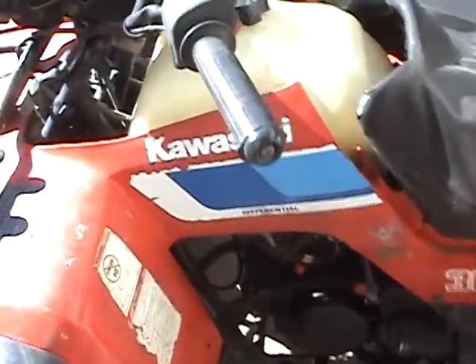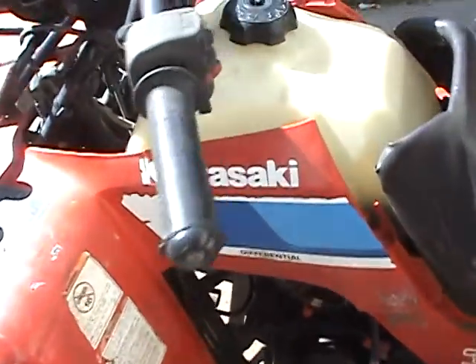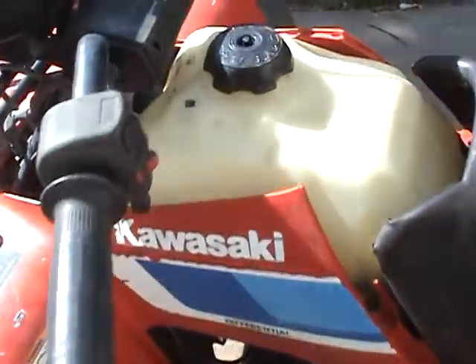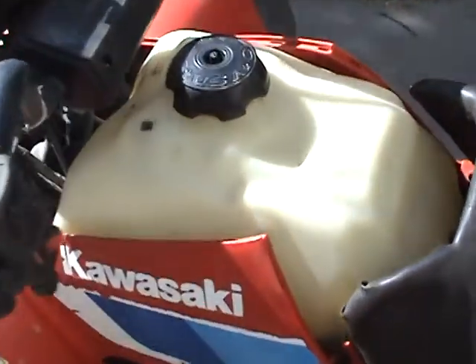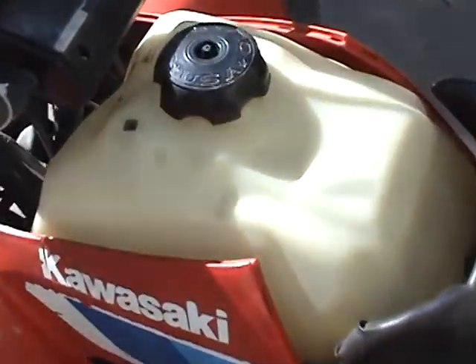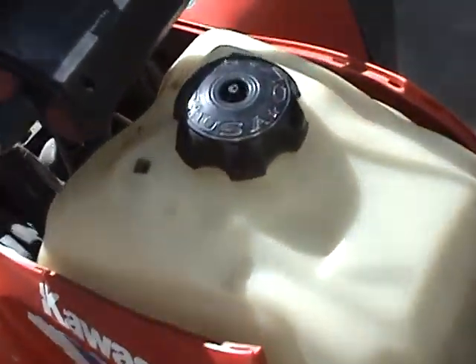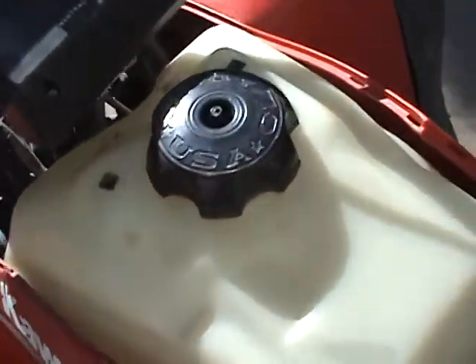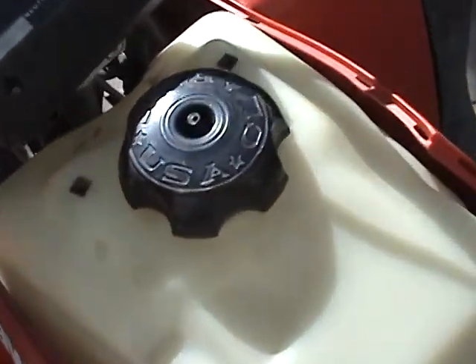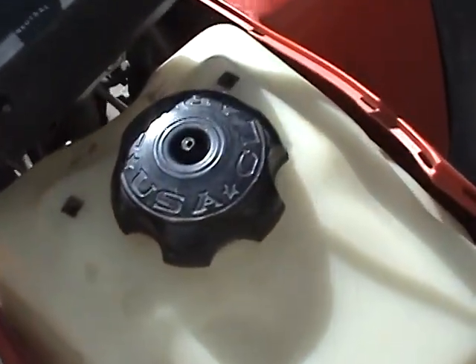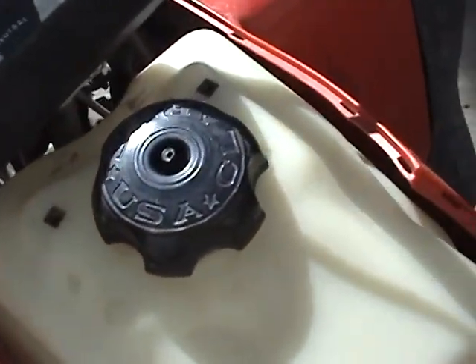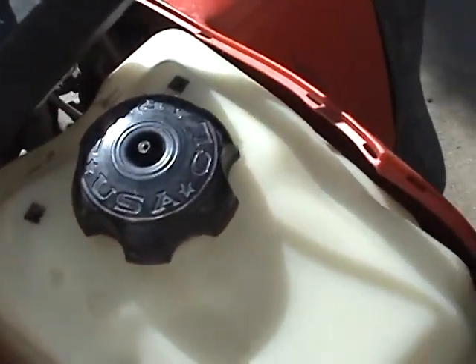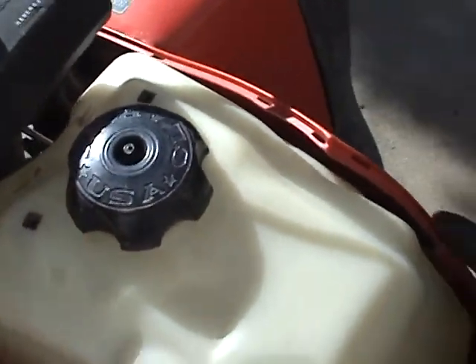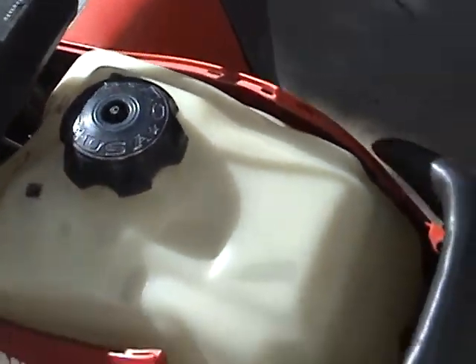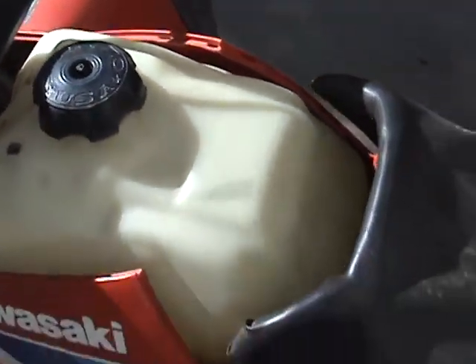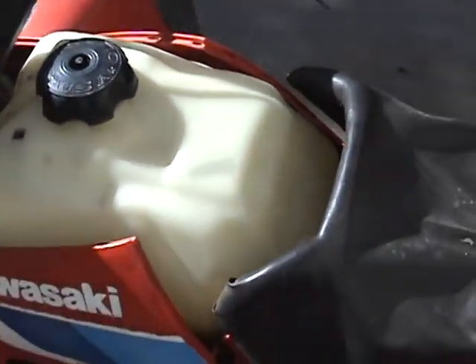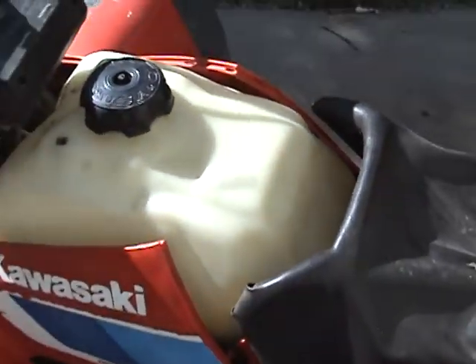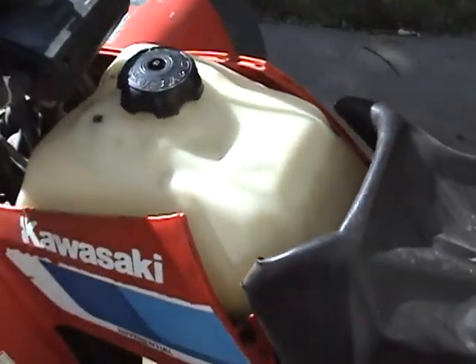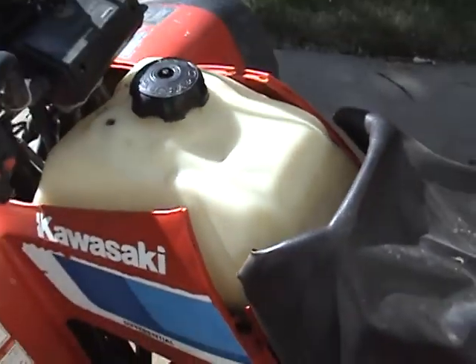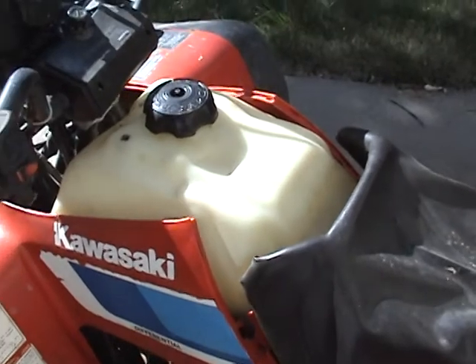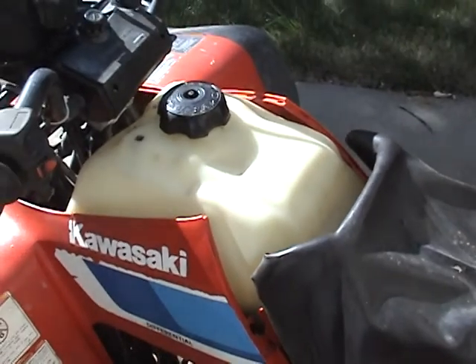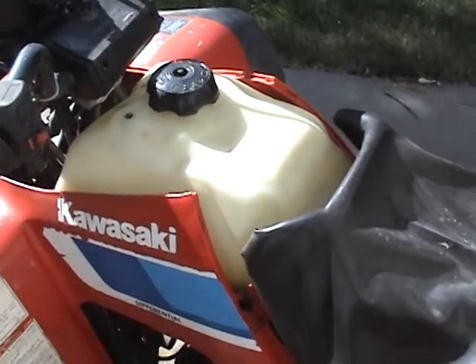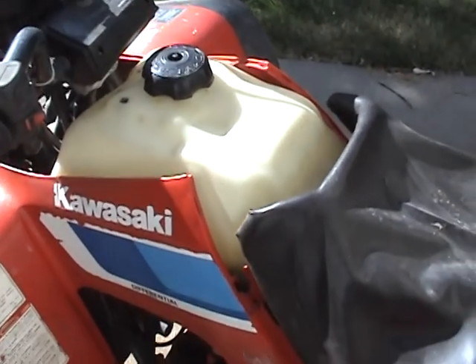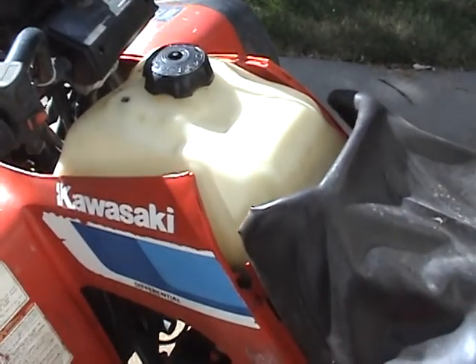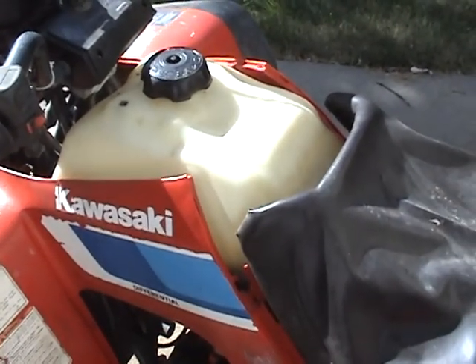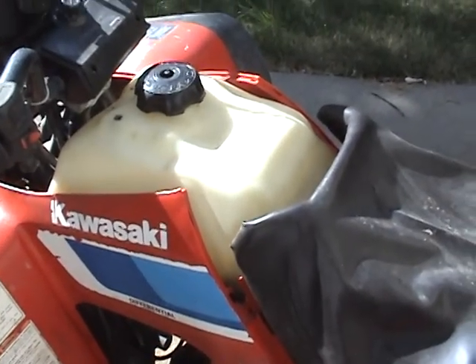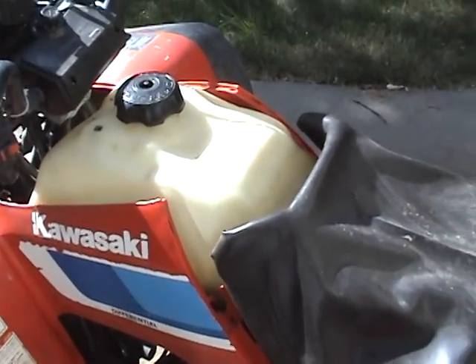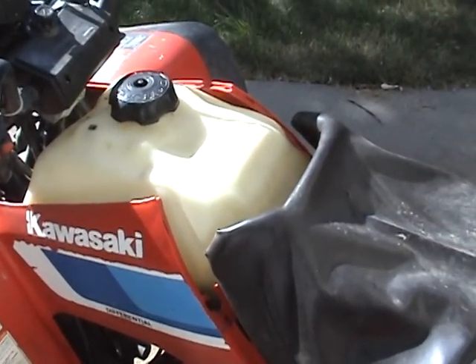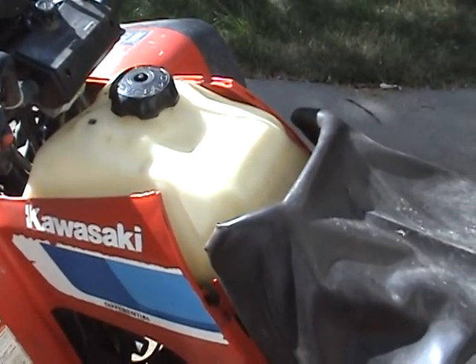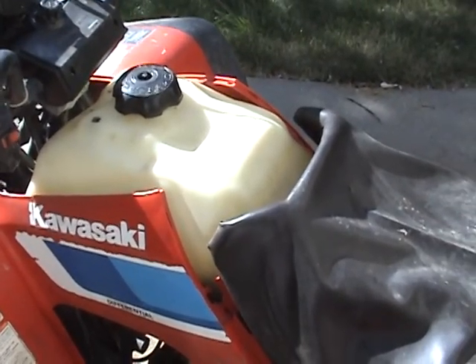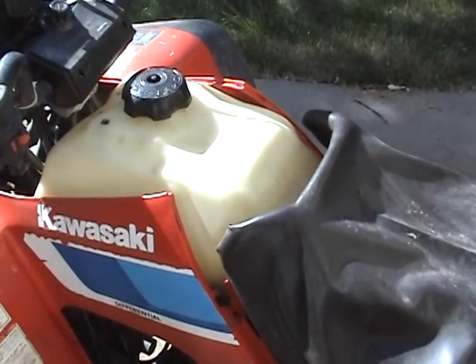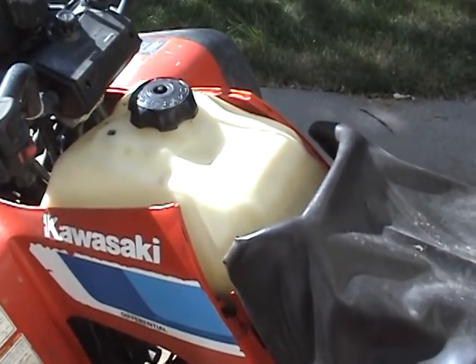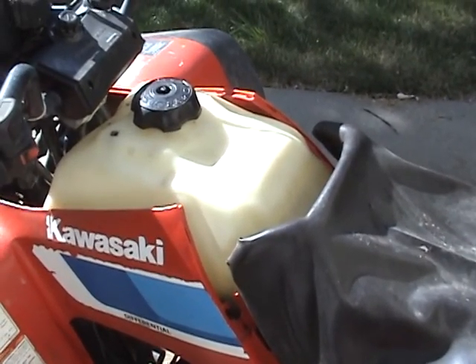It's got an aftermarket gas tank — it says Clark on the cap. And apparently that's why the plastics wouldn't fit back on. I don't know if it's correct for this machine. I don't know yet.